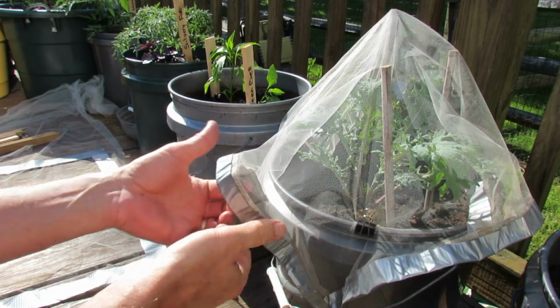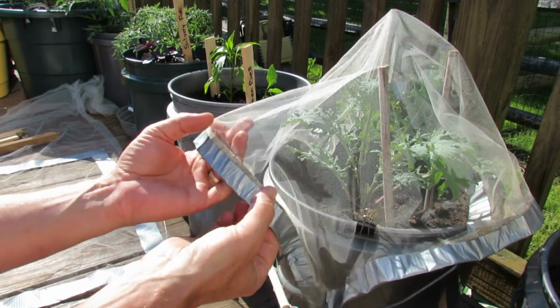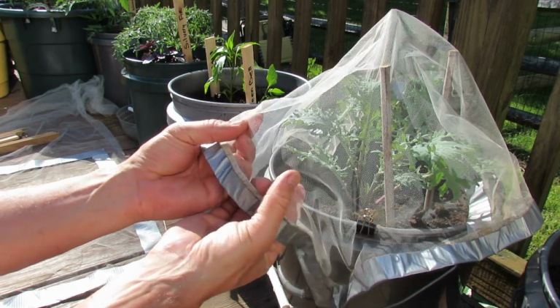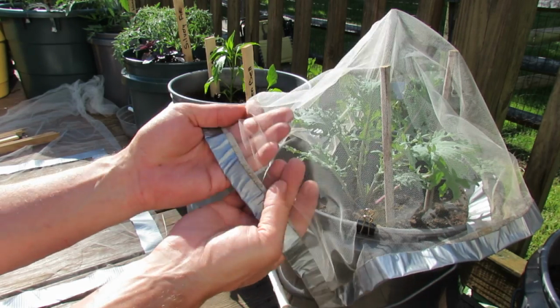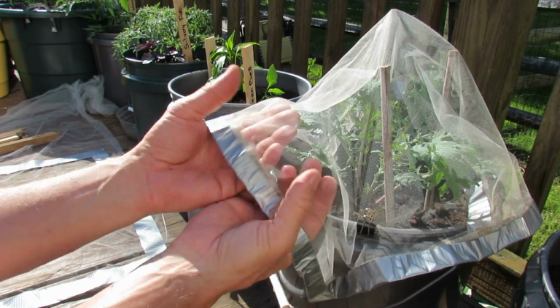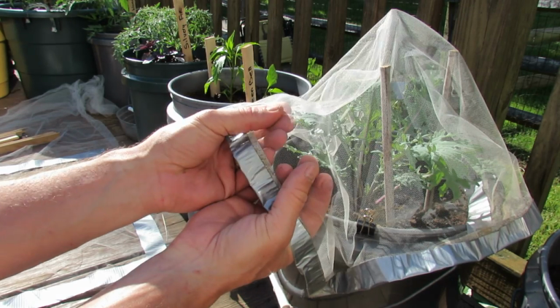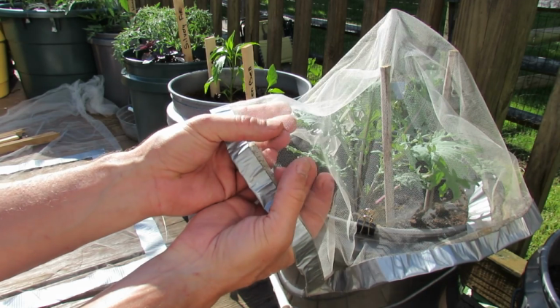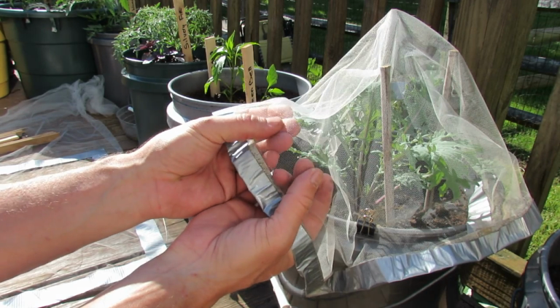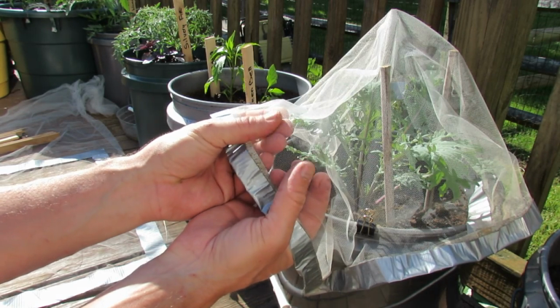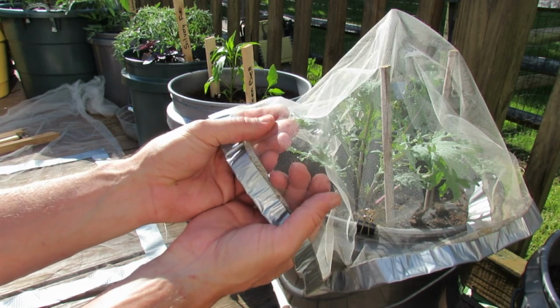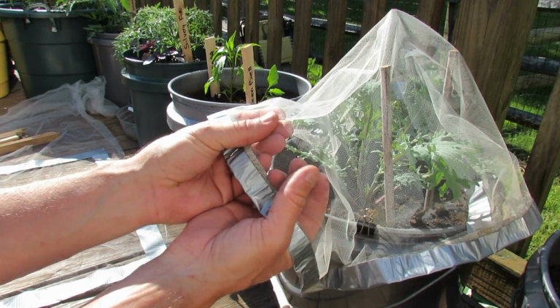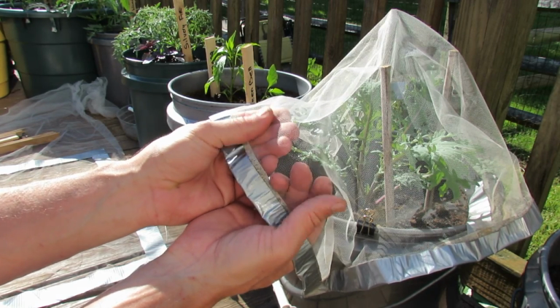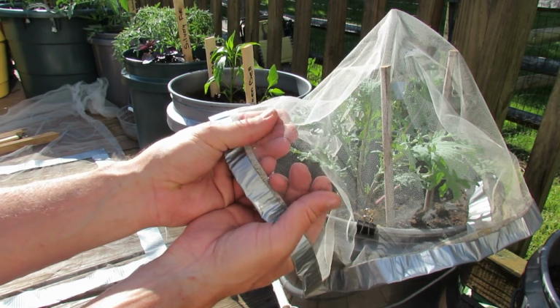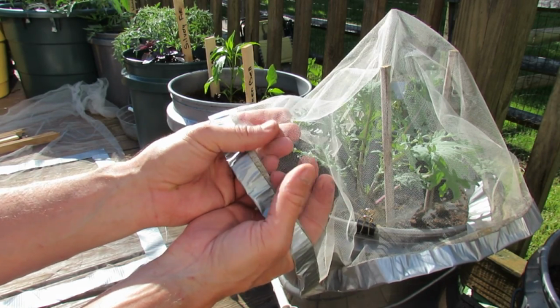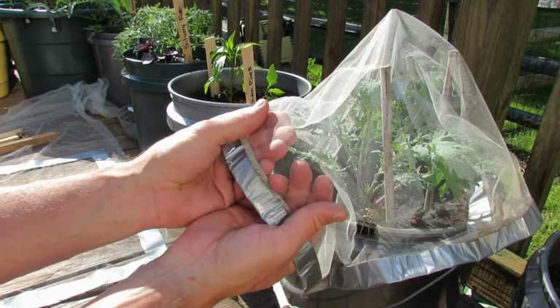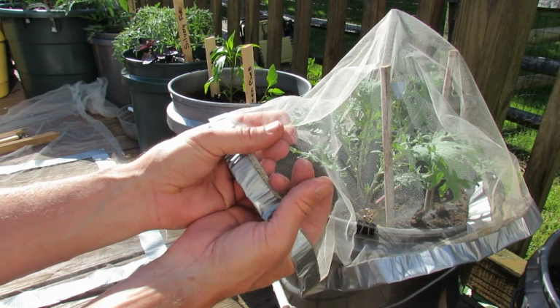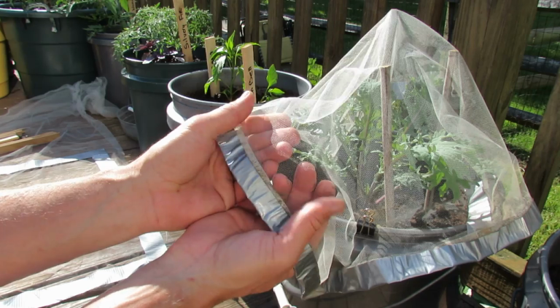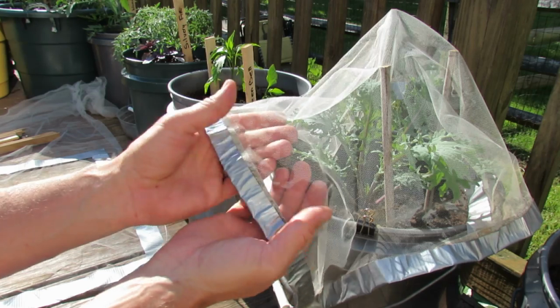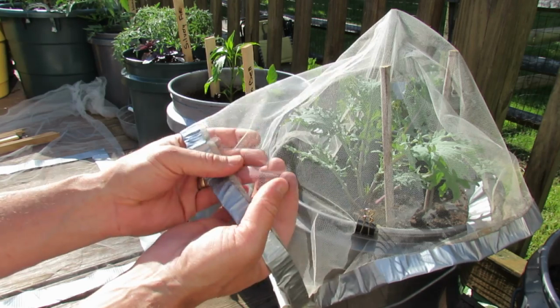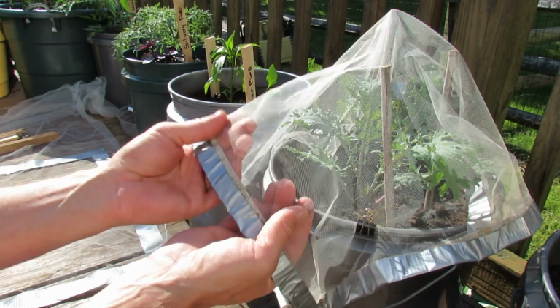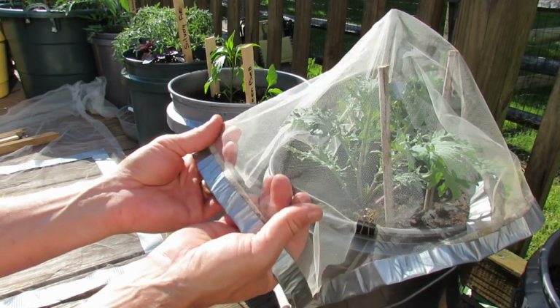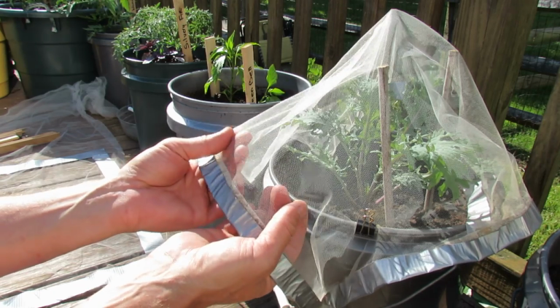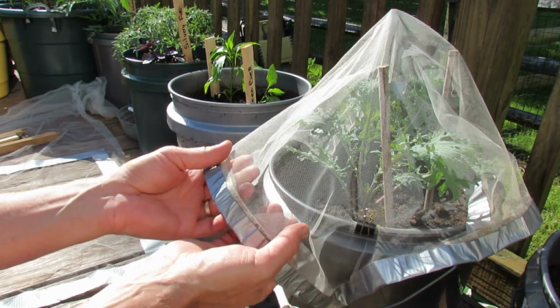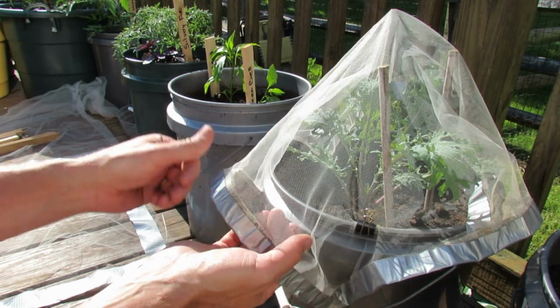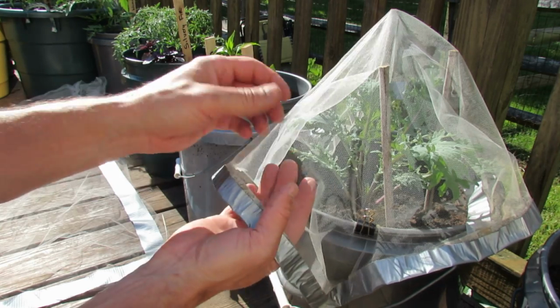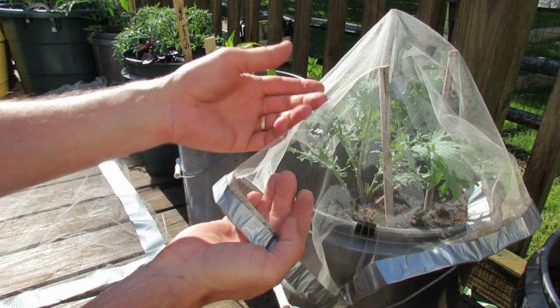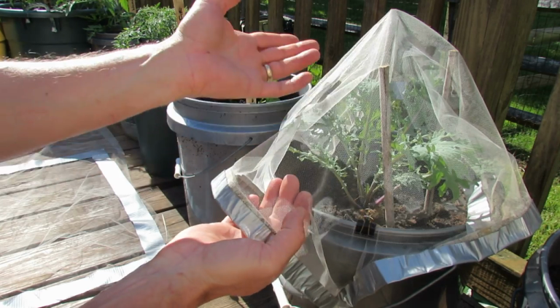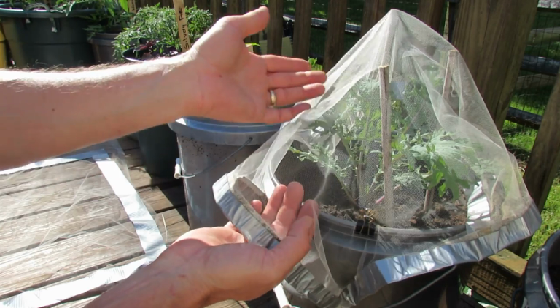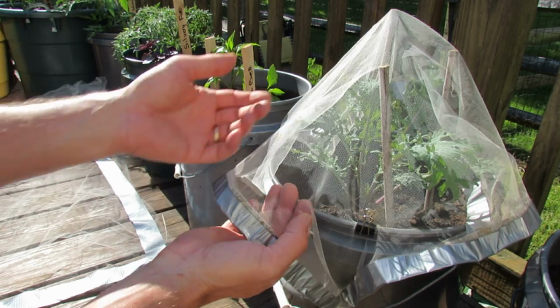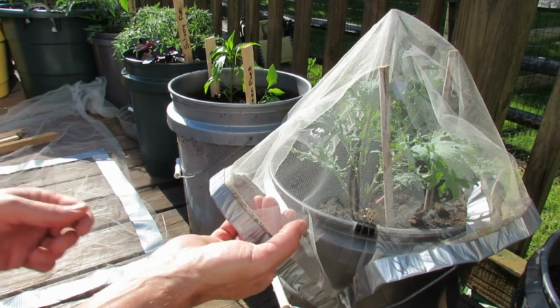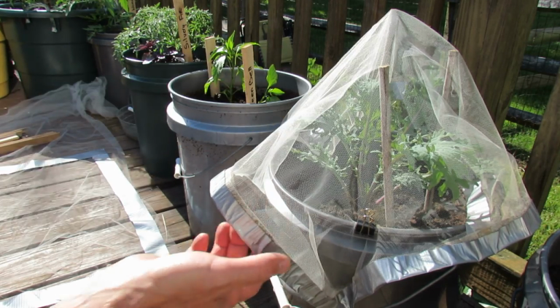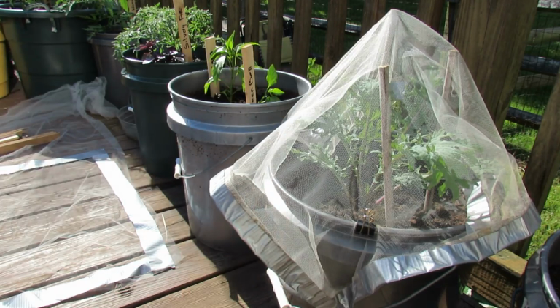This fabric is tulle, and it has lots of tiny holes in there that will let water in, that will let sunlight in, but it will keep the moths and a lot of insects really off of your plants.